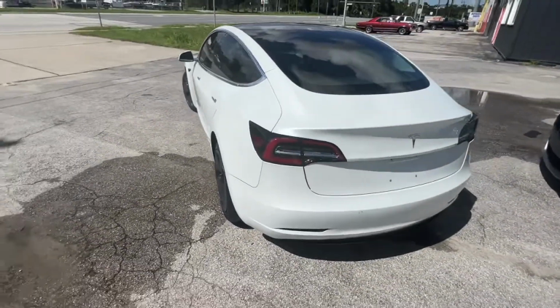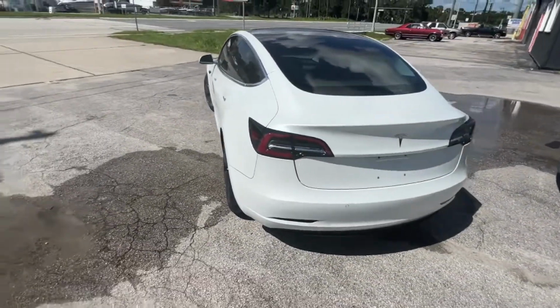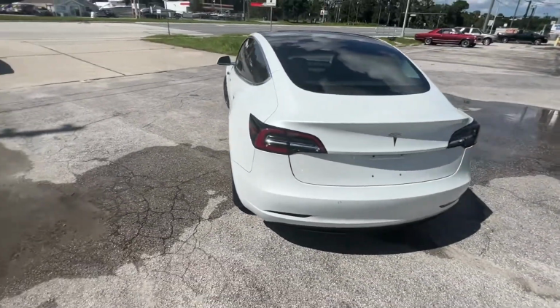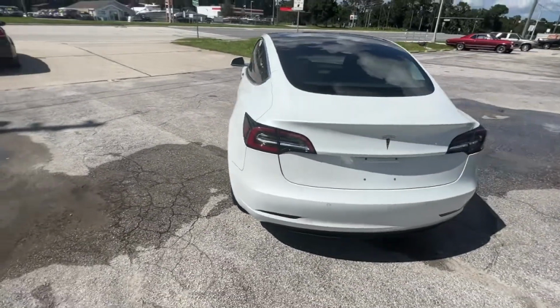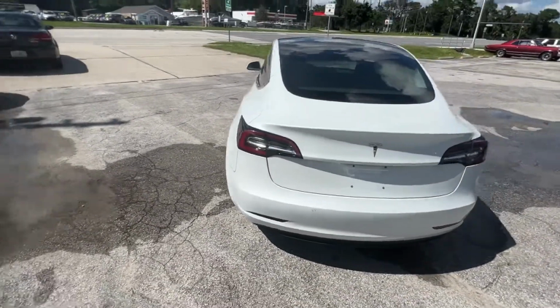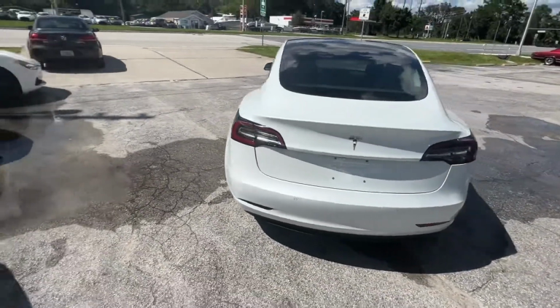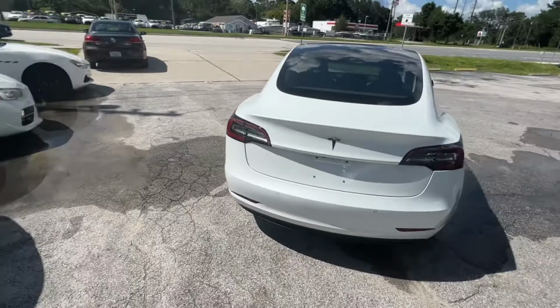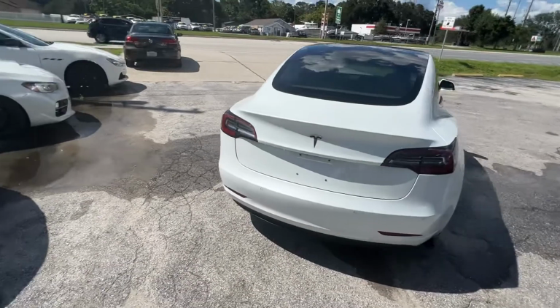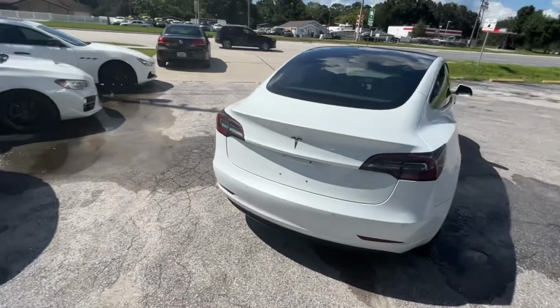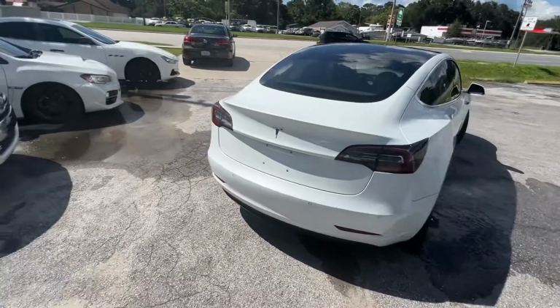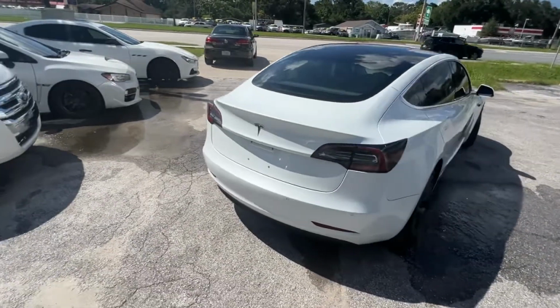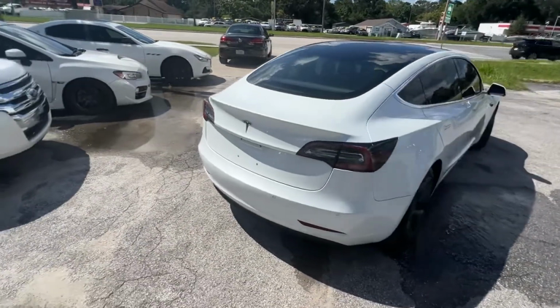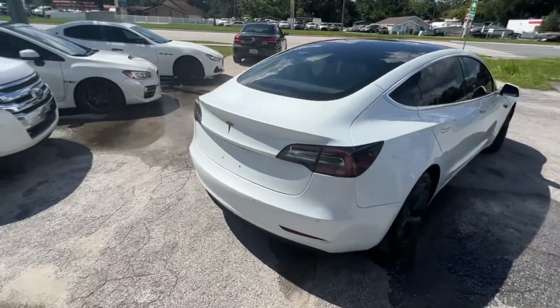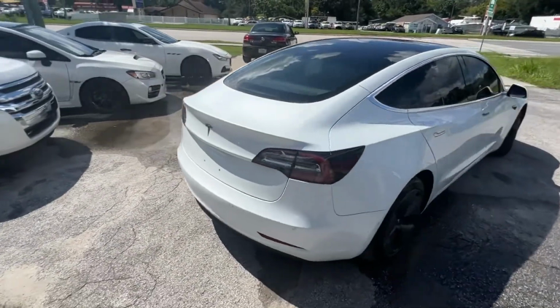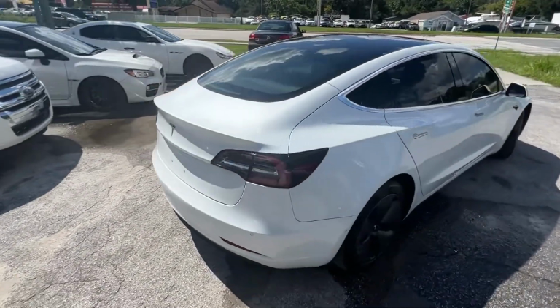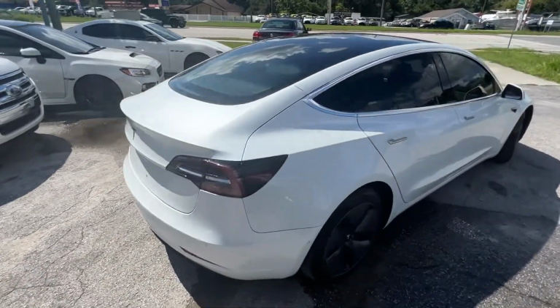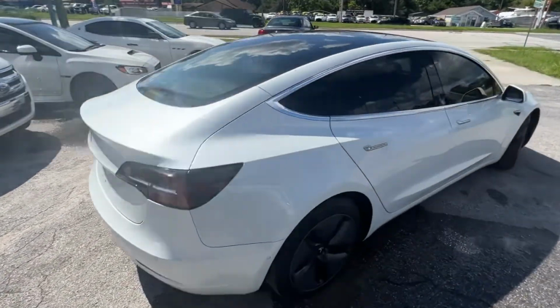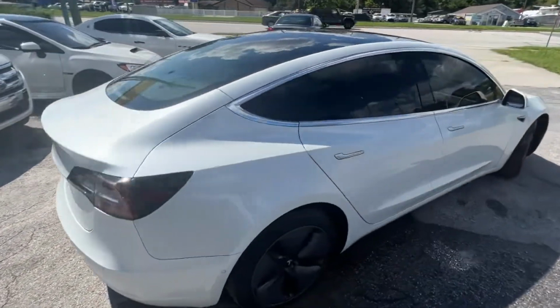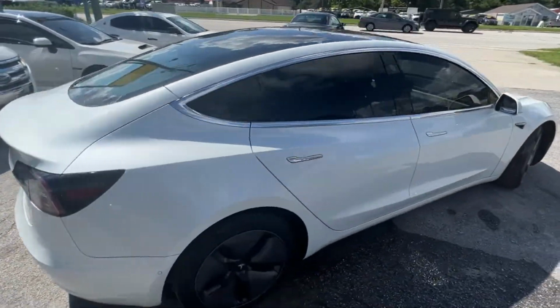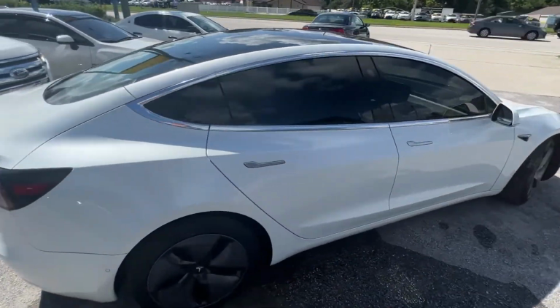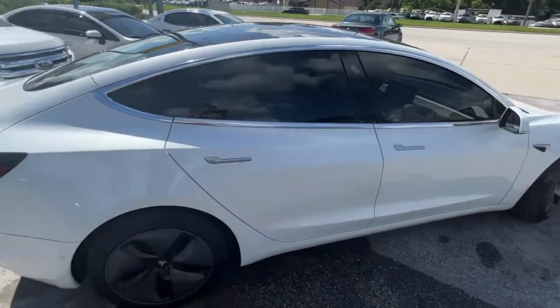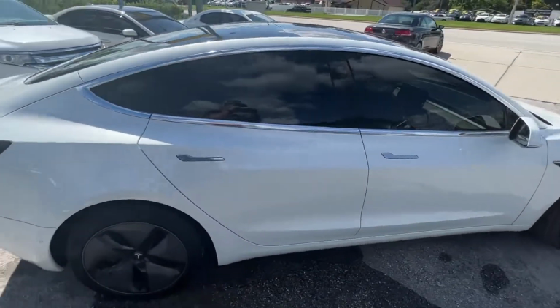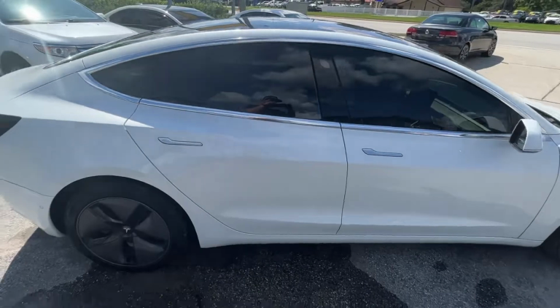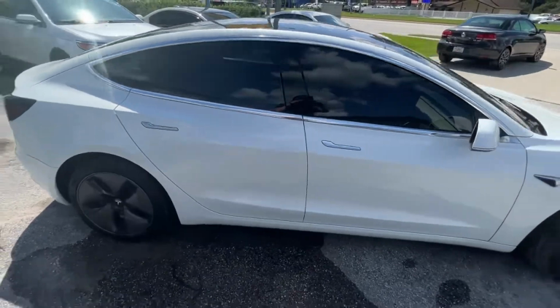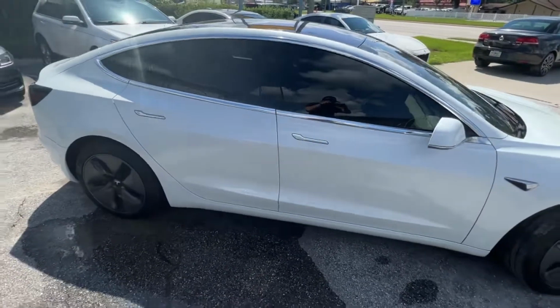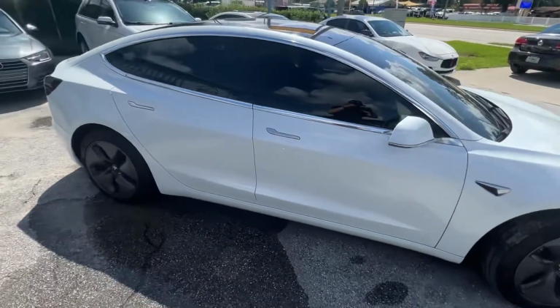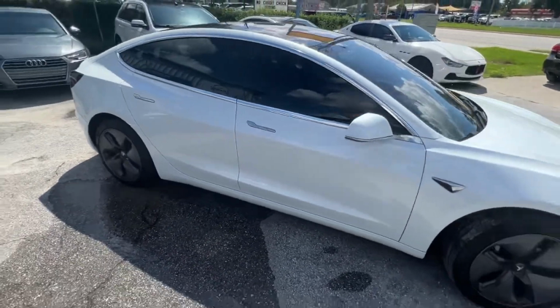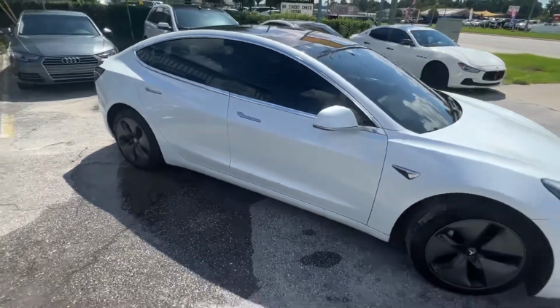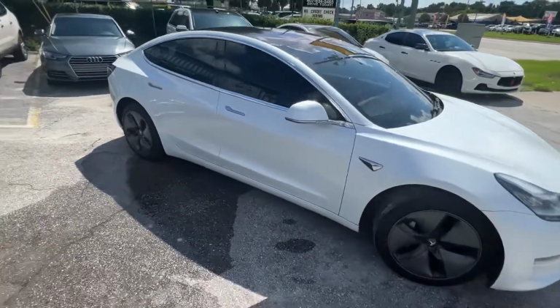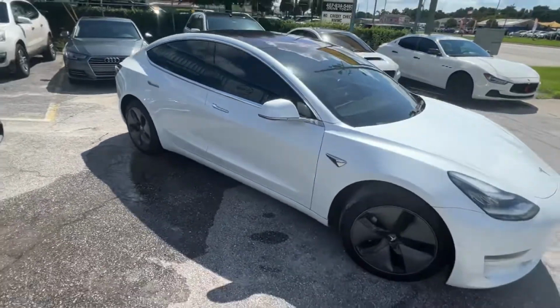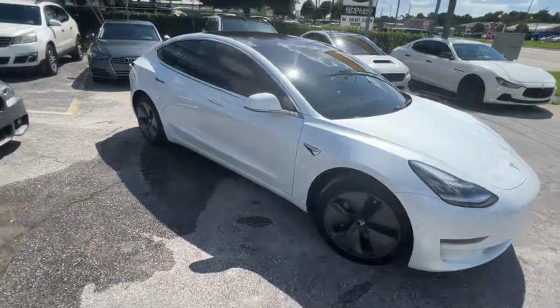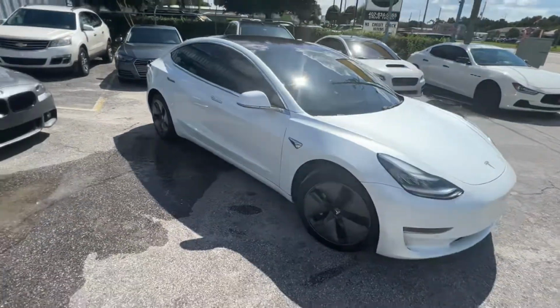It has a charging cable, everything you need. Two keys, or you can use your phone of course. Tinted black windows. There's a white exterior with the black interior.